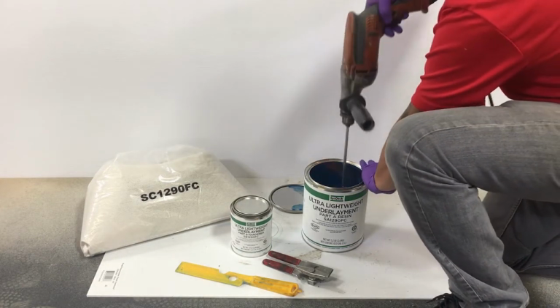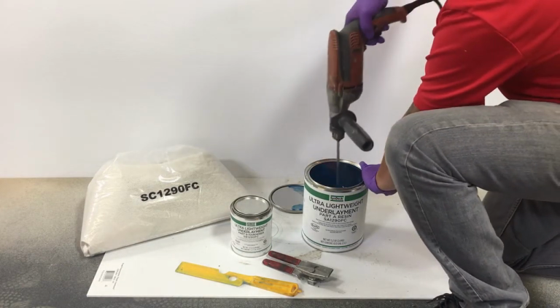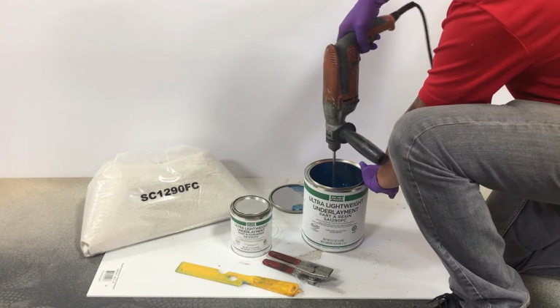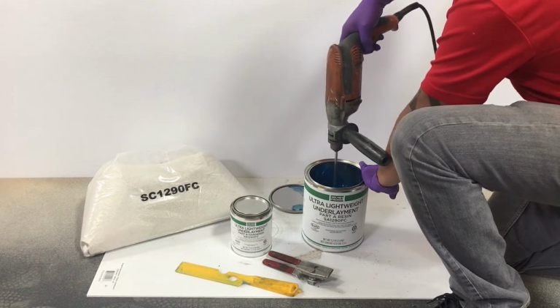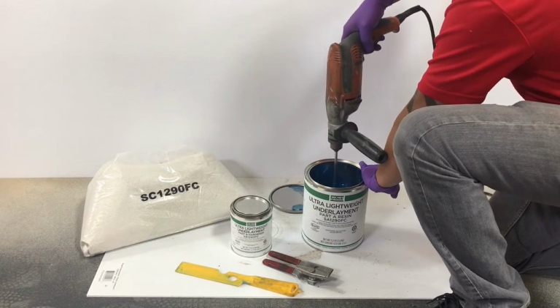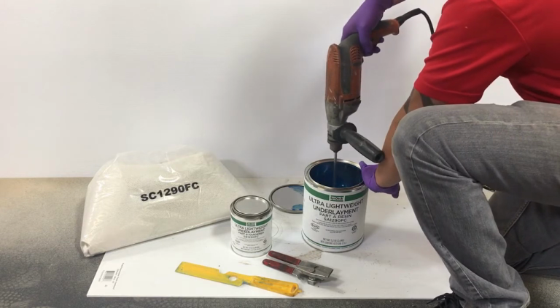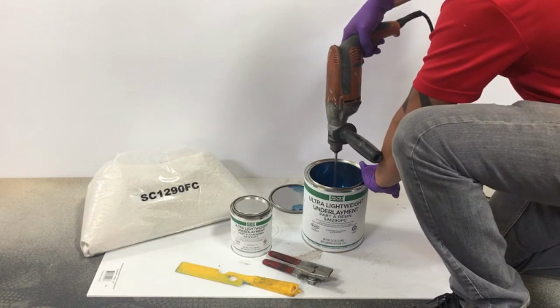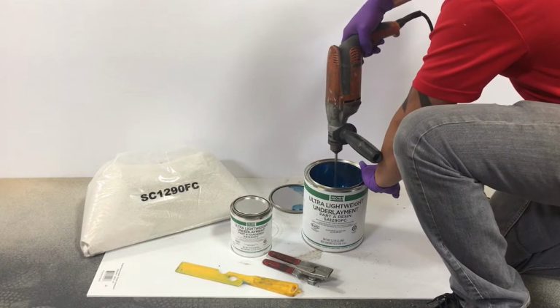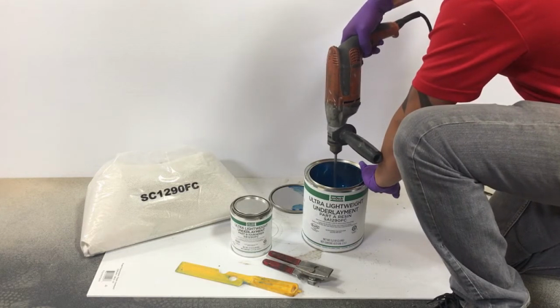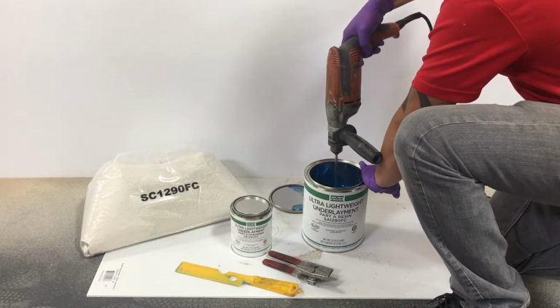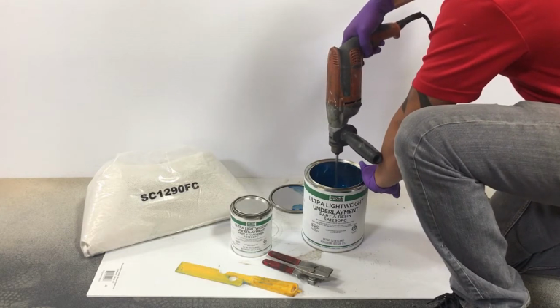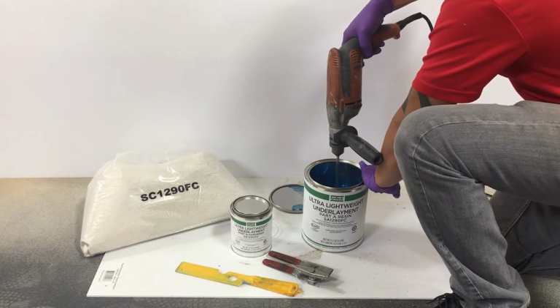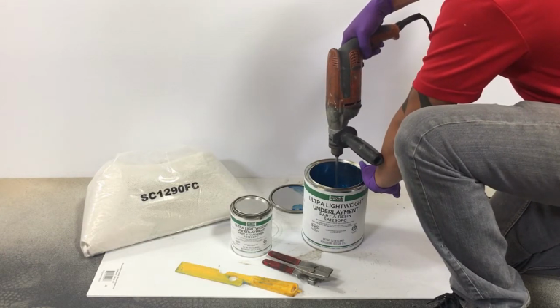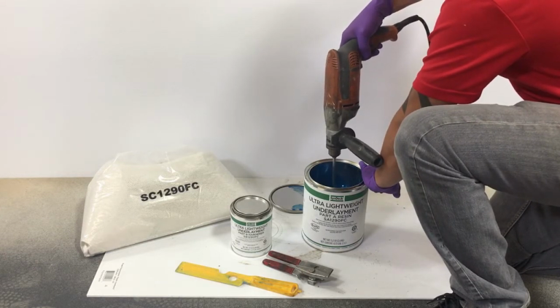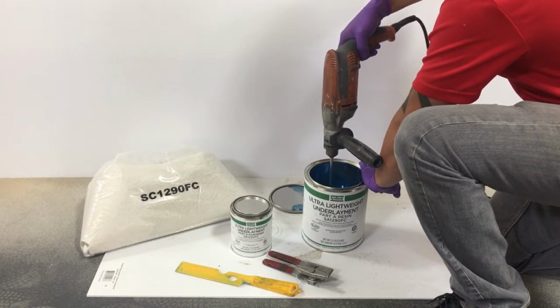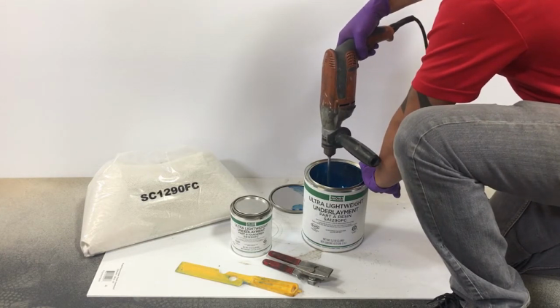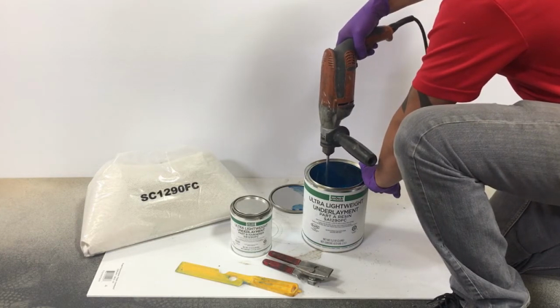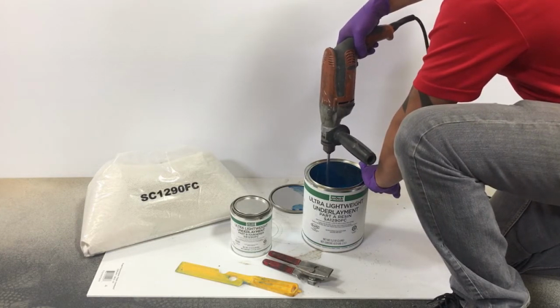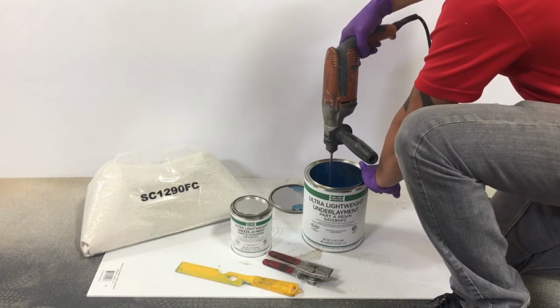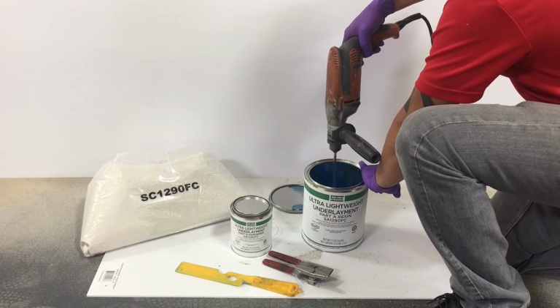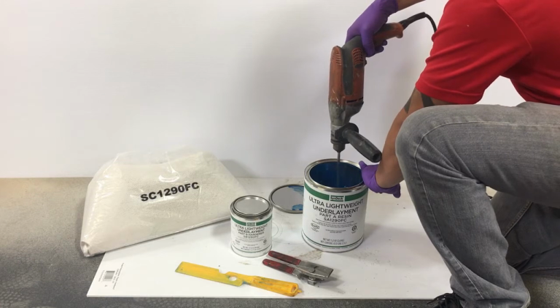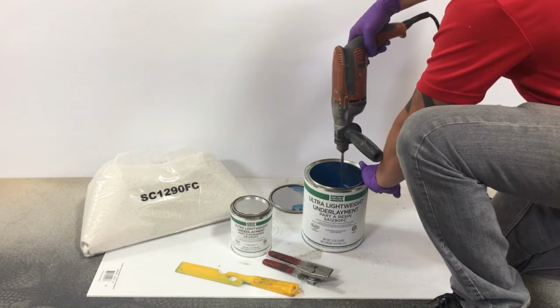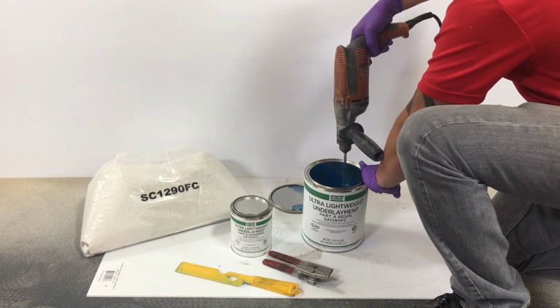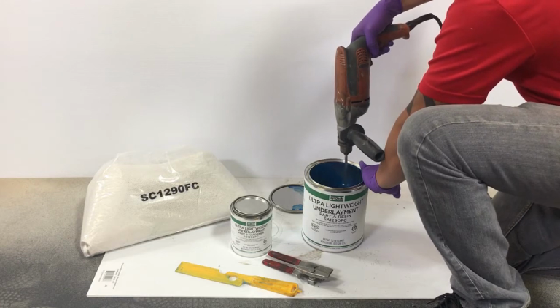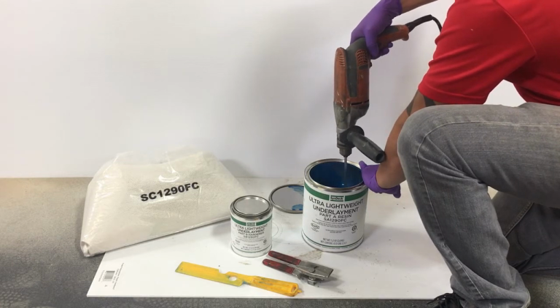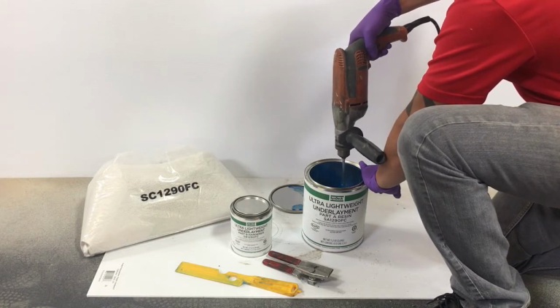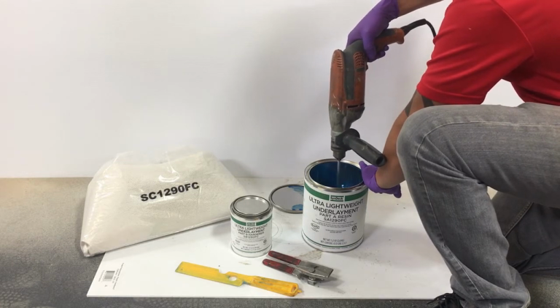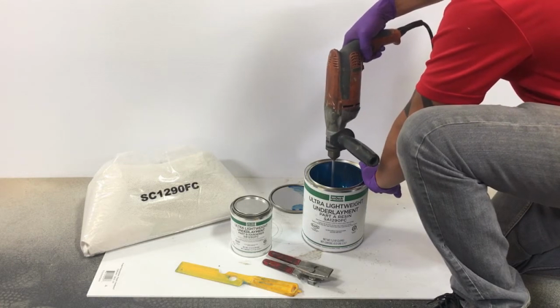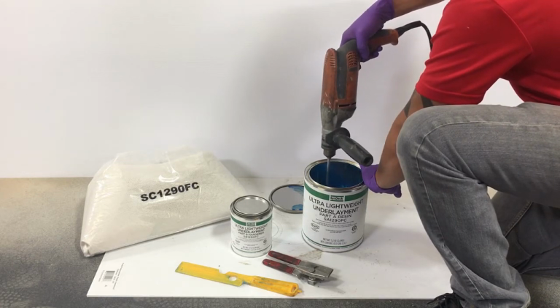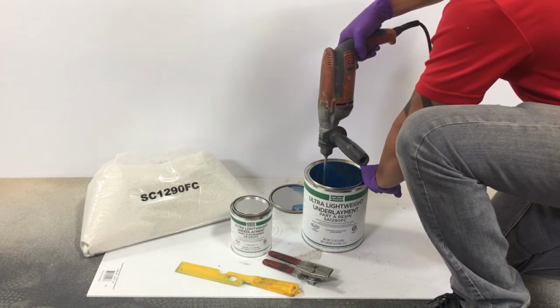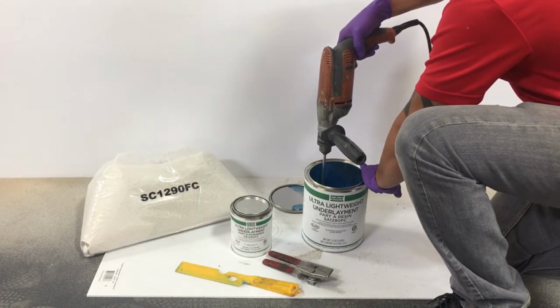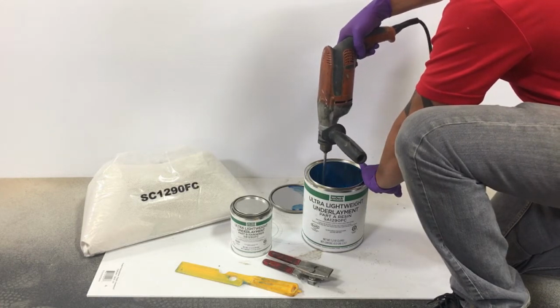Use pressure to keep the can of Syndec Underlayment Part A Resin stationary. Mechanically mix the Part A Resin for one minute at medium speed.